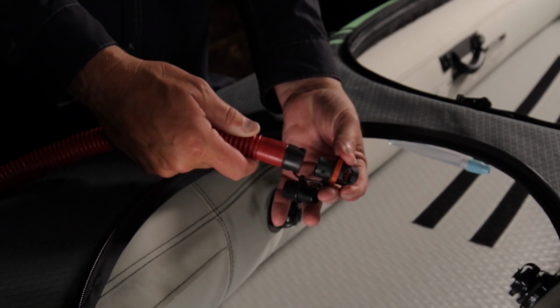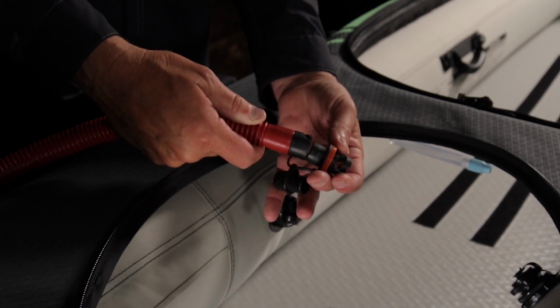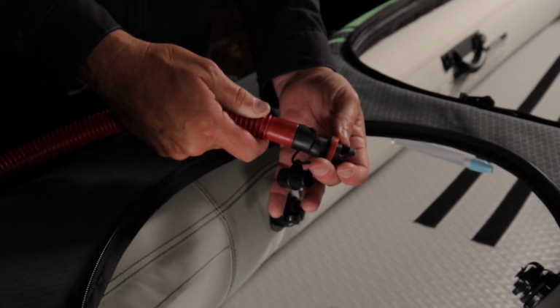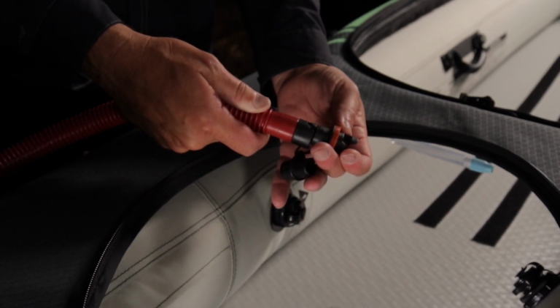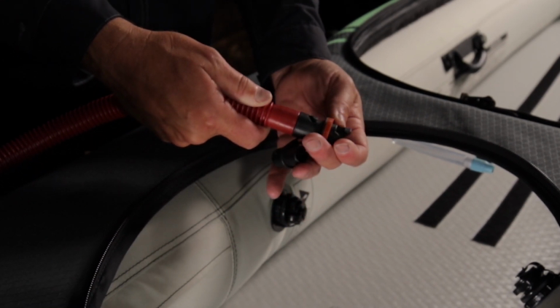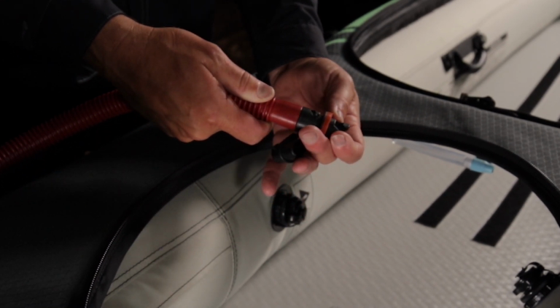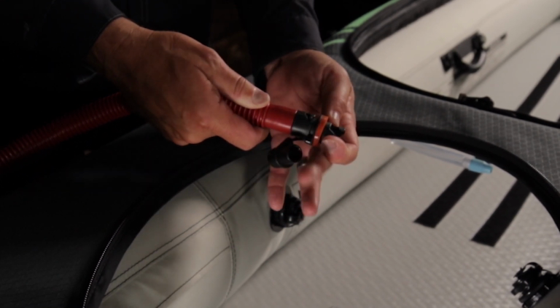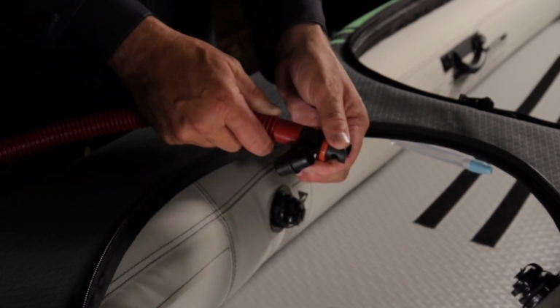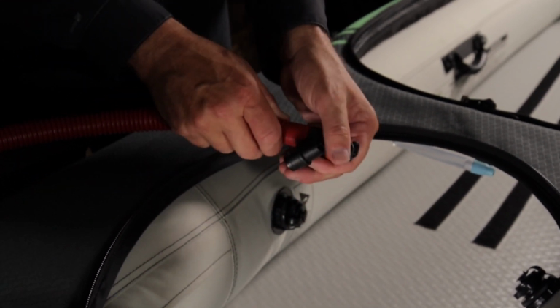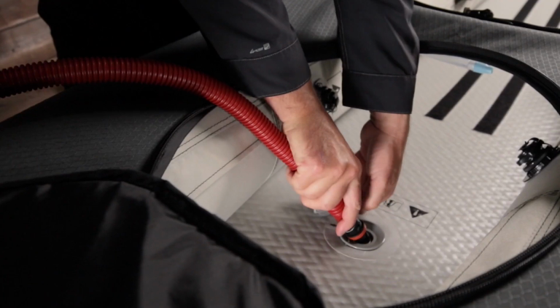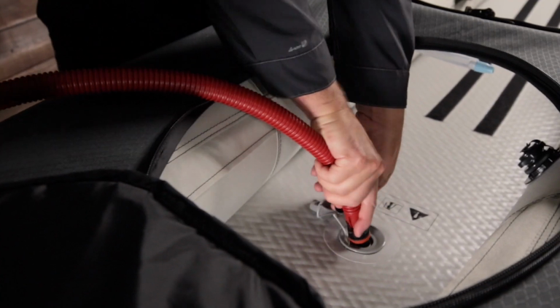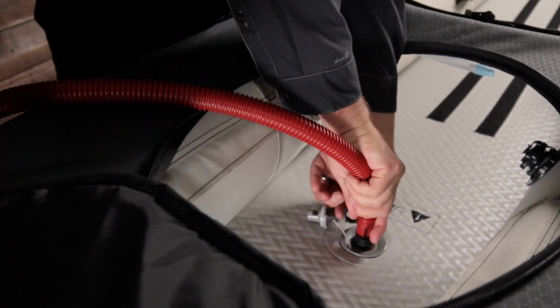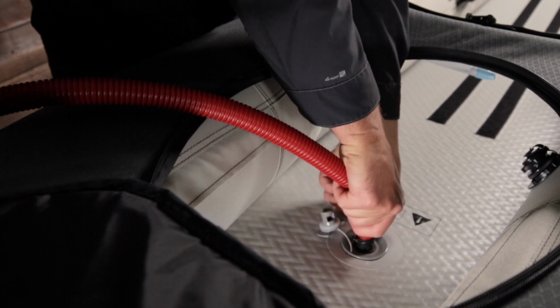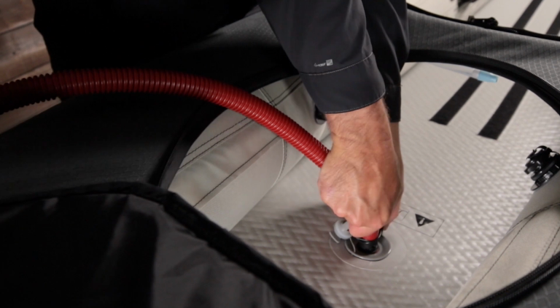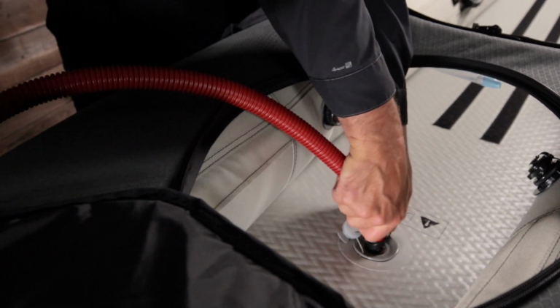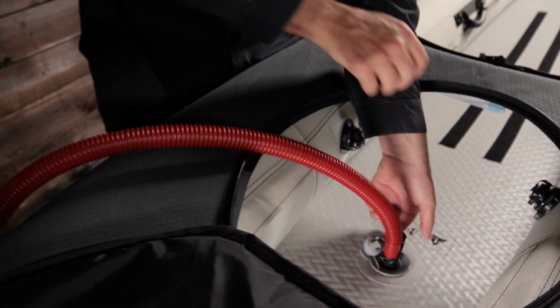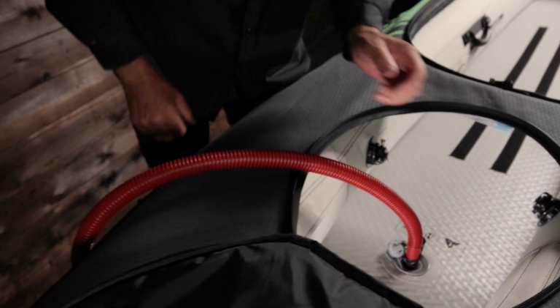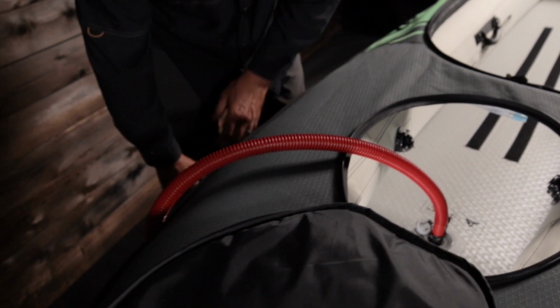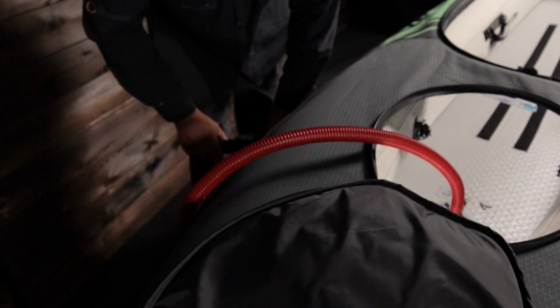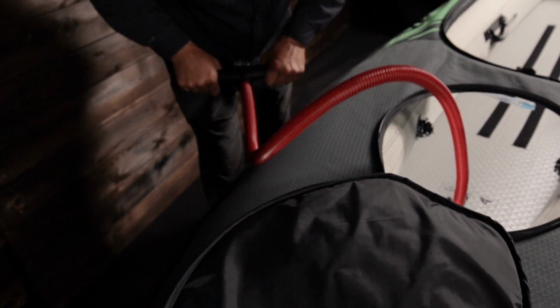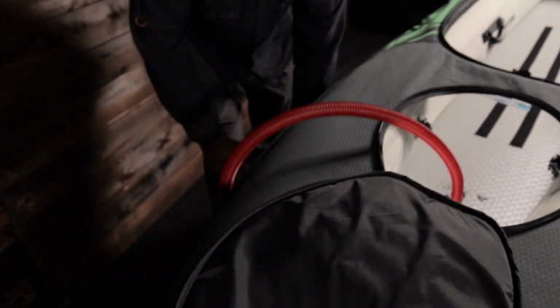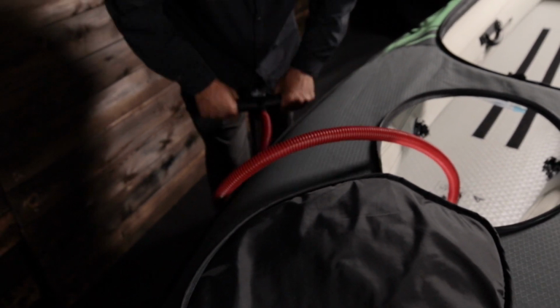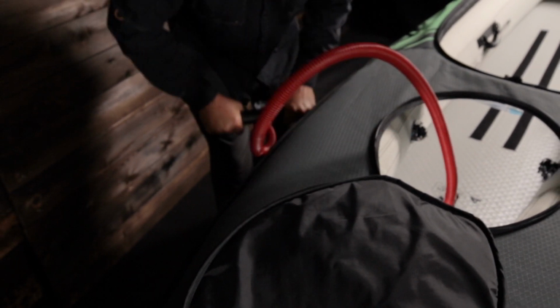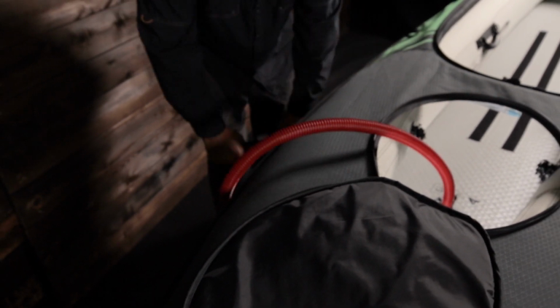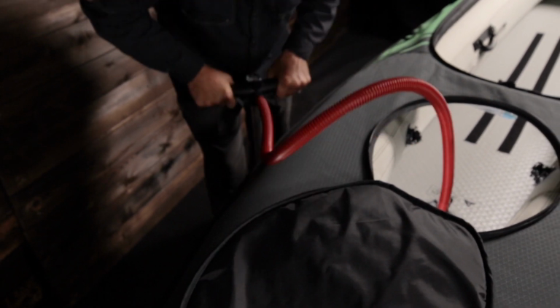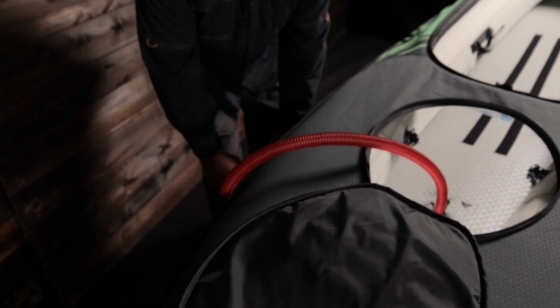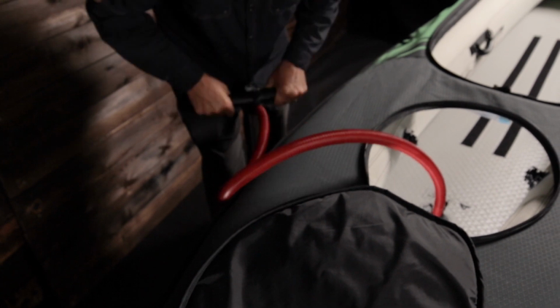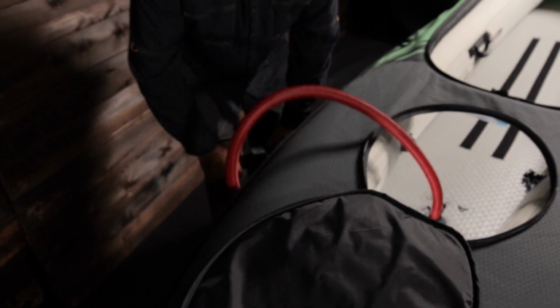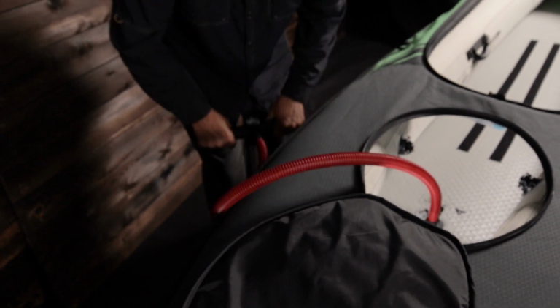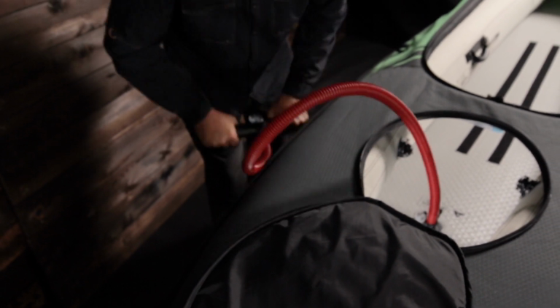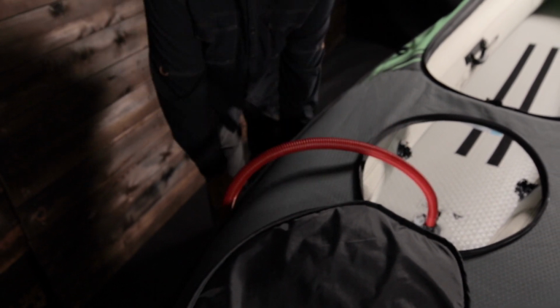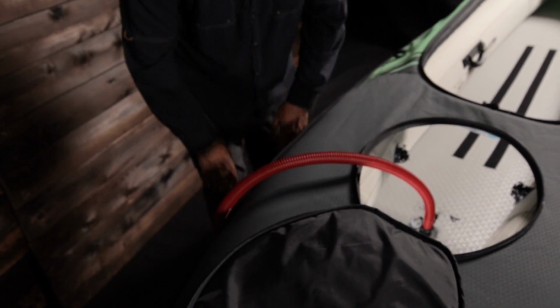Inflation with a hand pump takes about 10 minutes. A 12-volt electric low-pressure pump is recommended to inflate for quickness and ease, then a quick top-off to proper pressure with a hand pump. Pumps and valve adapters are not included and are sold separately.